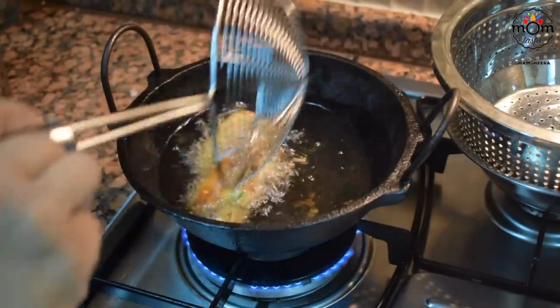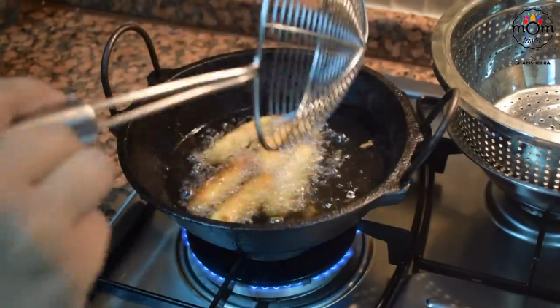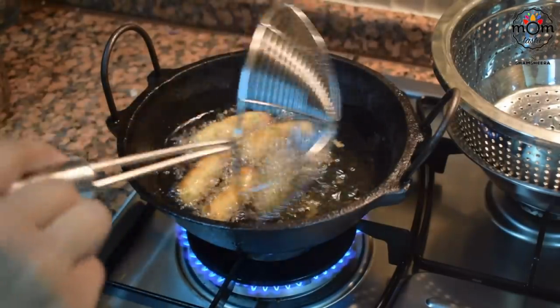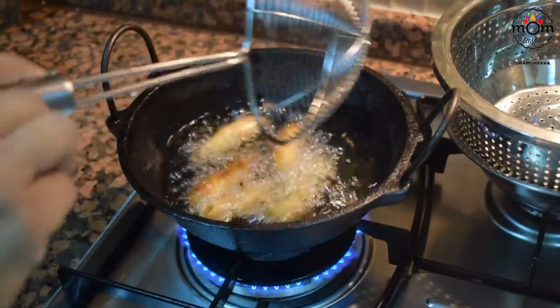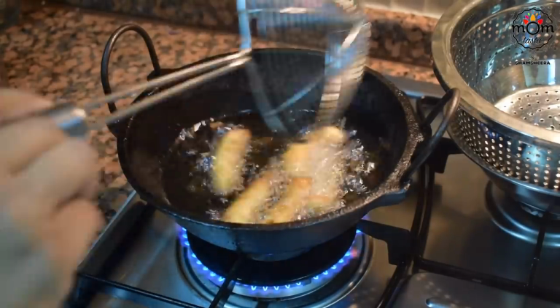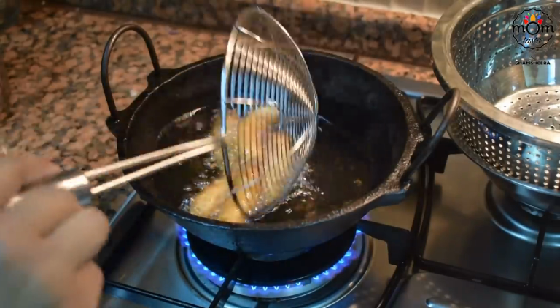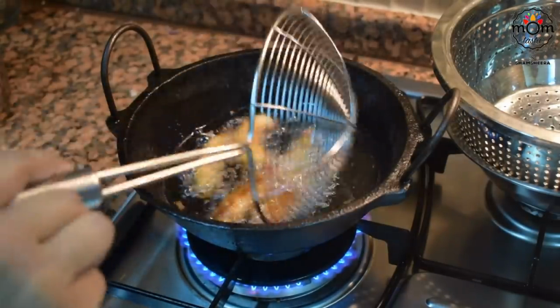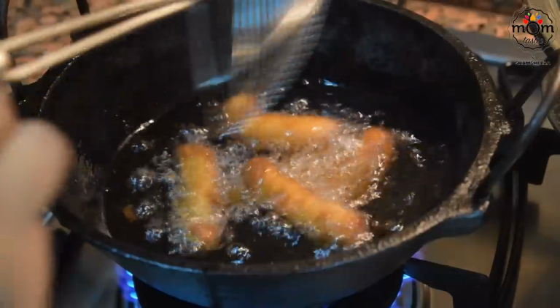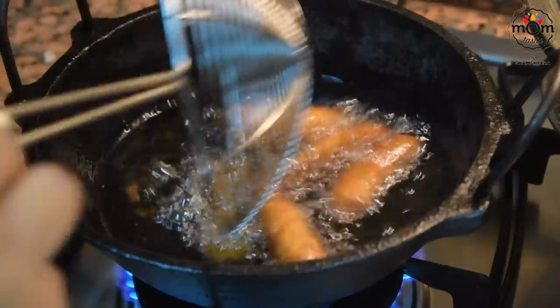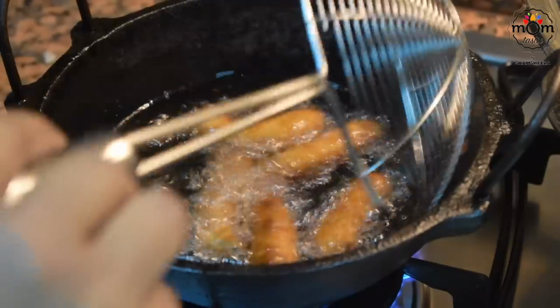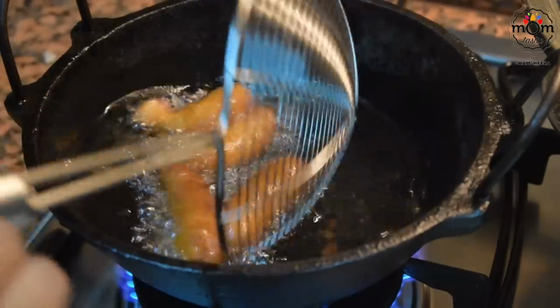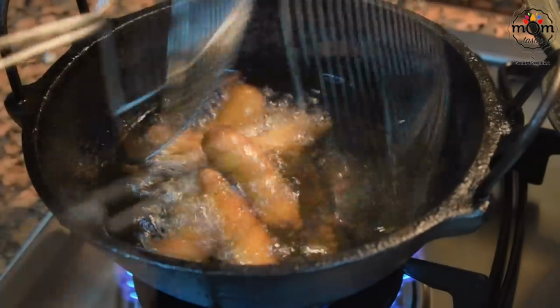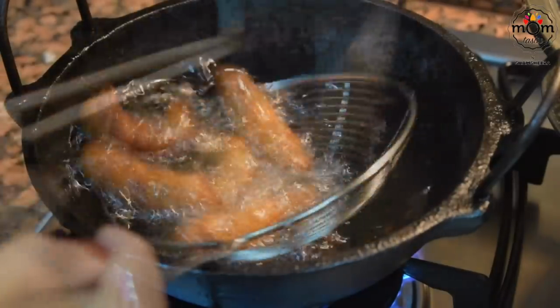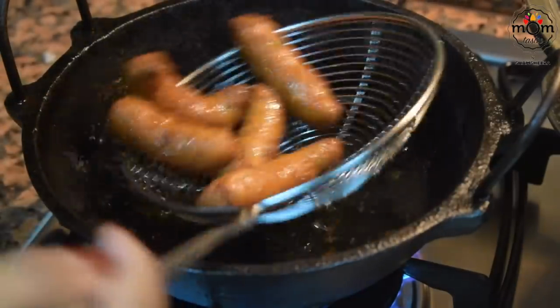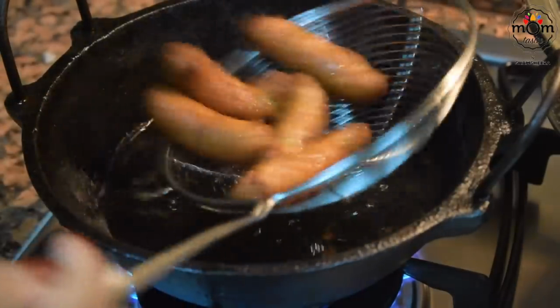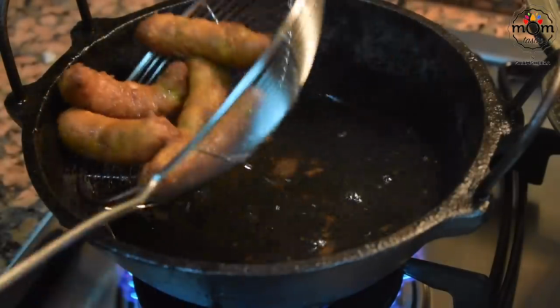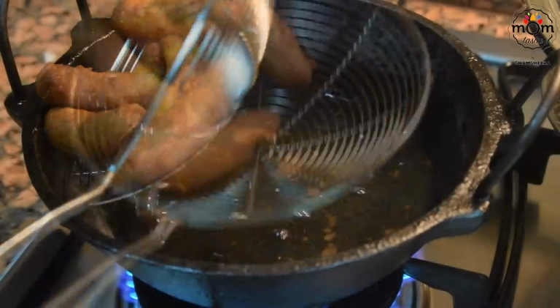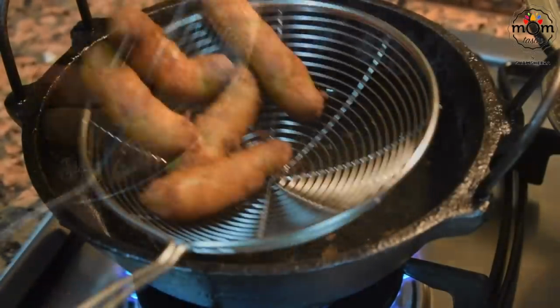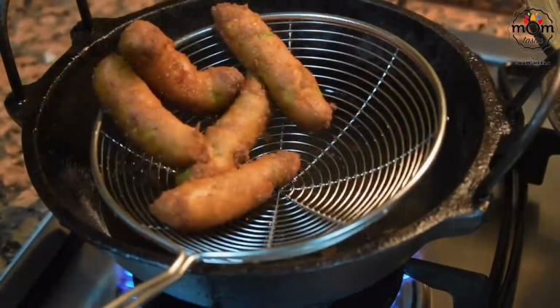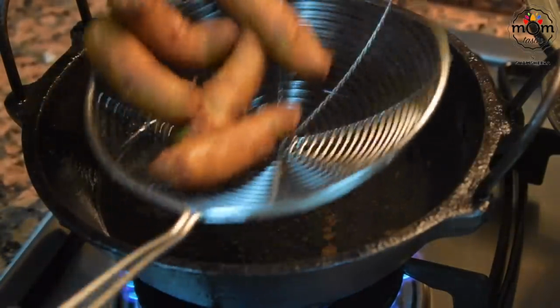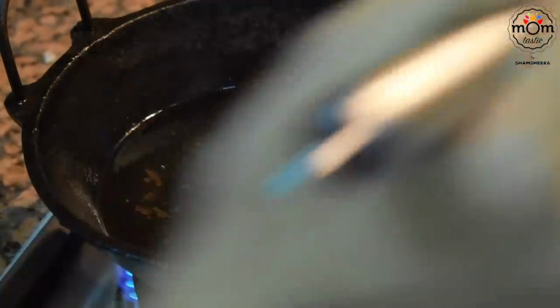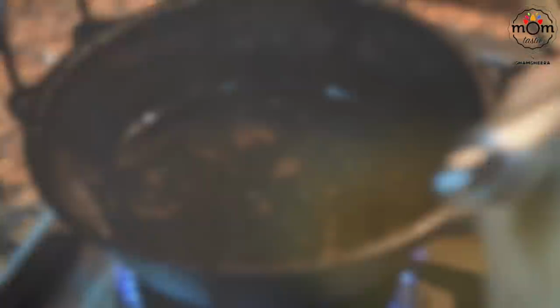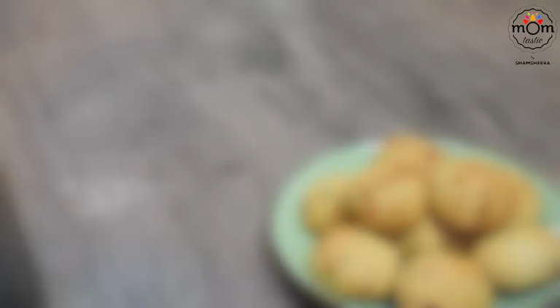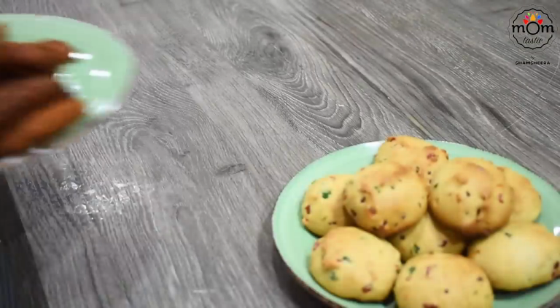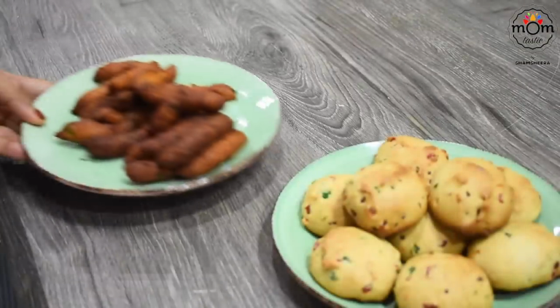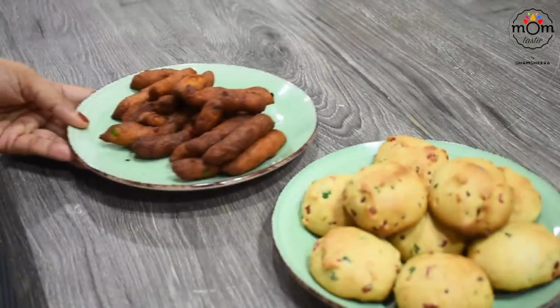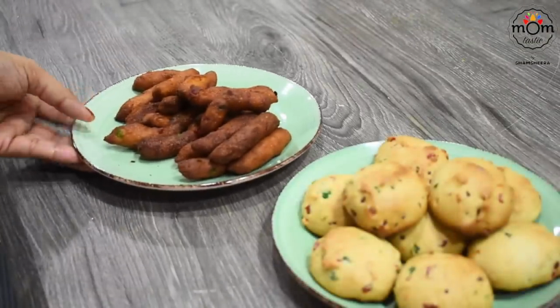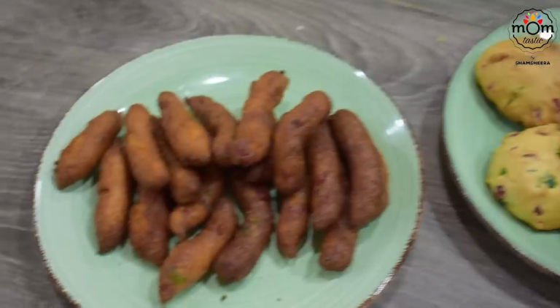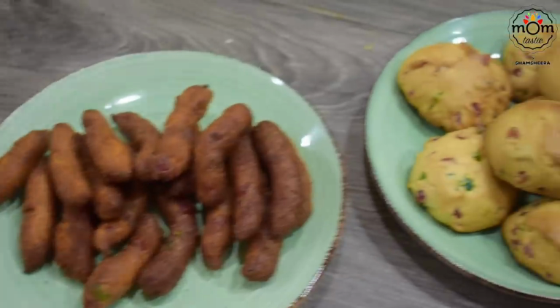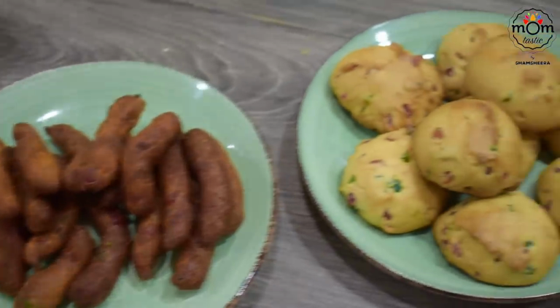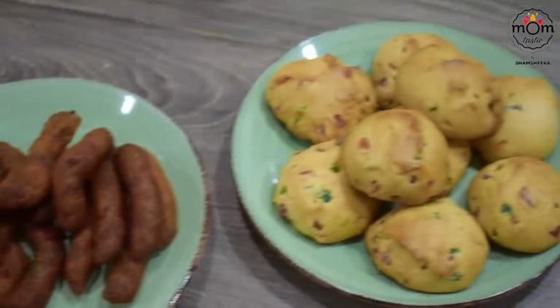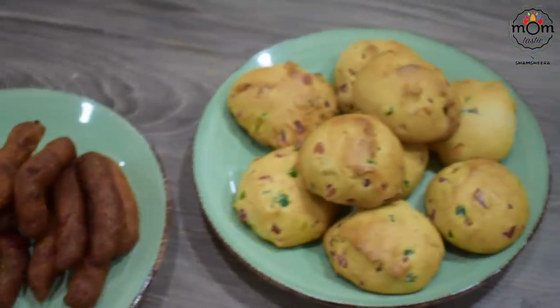Make sure you don't drop bigger size balls because there are chances for them to turn brown or burn on the outer side without completely getting cooked on the inside. This turns out to be a very crunchy snack and very tasty, so the same dough can be made into a cookie as well as a deep fried snack — it's your choice.